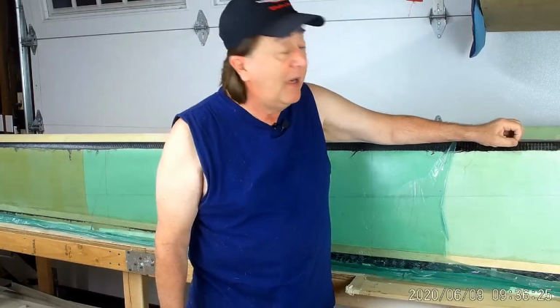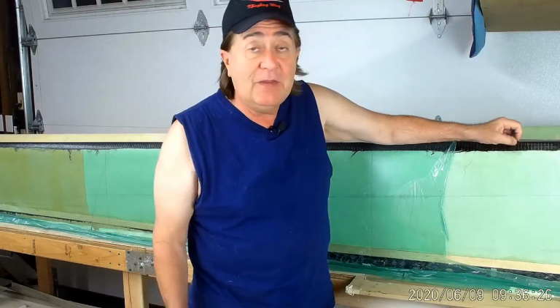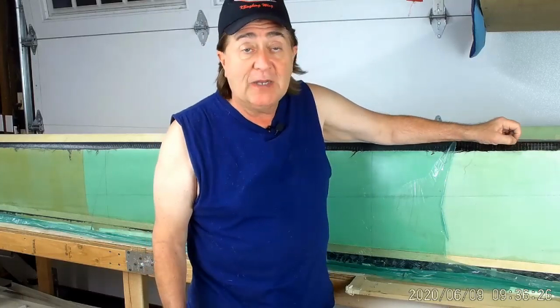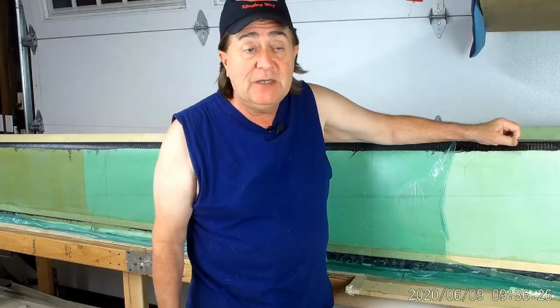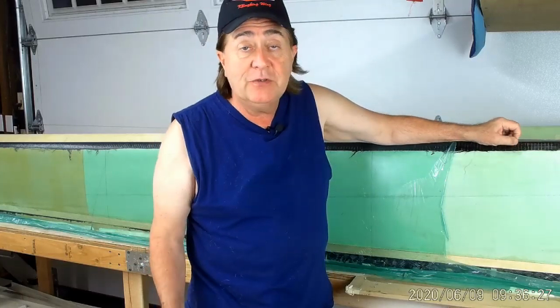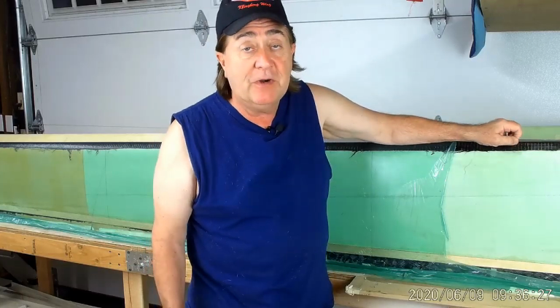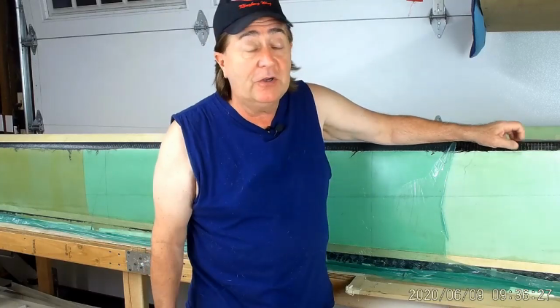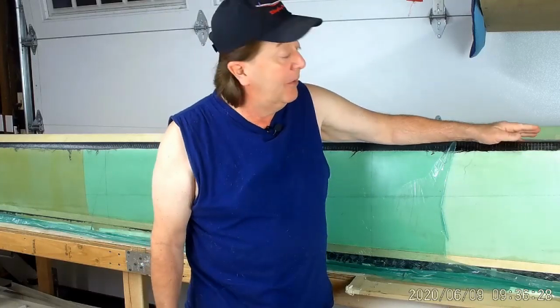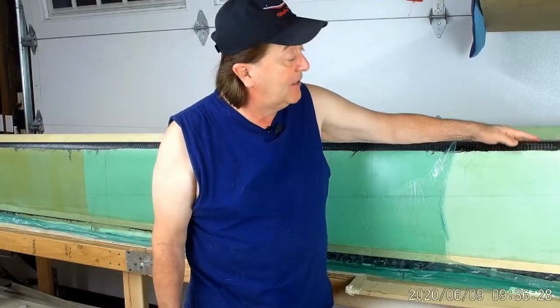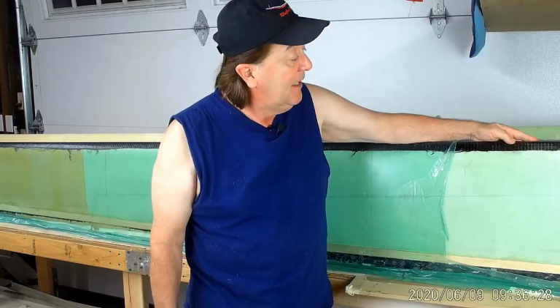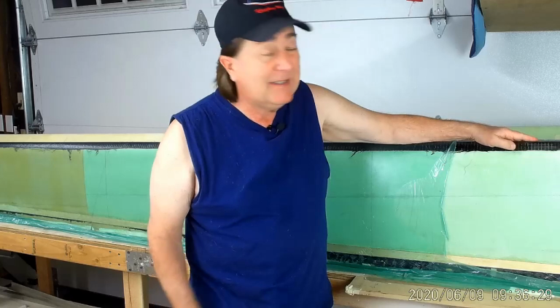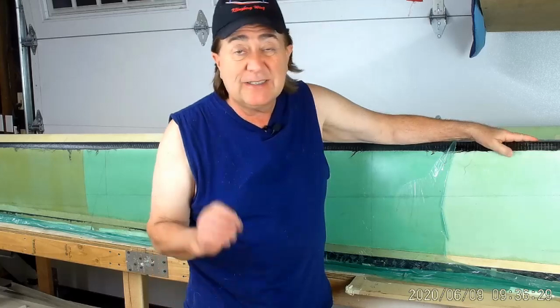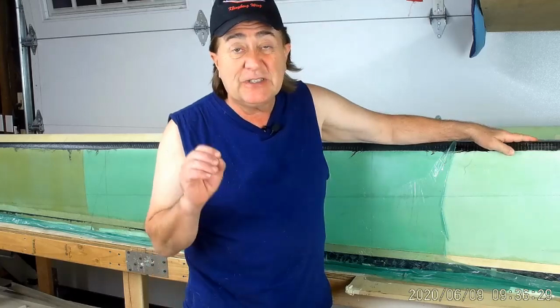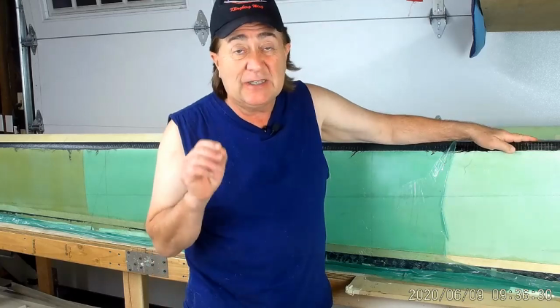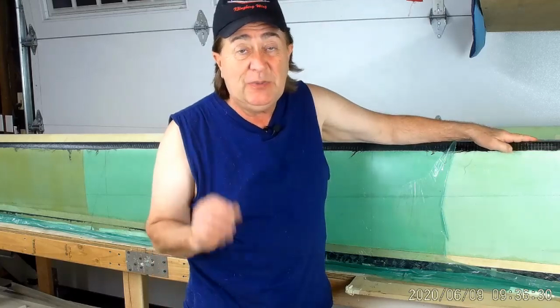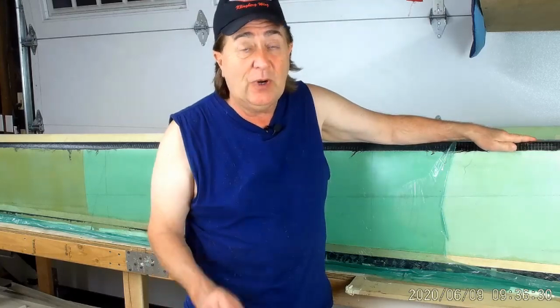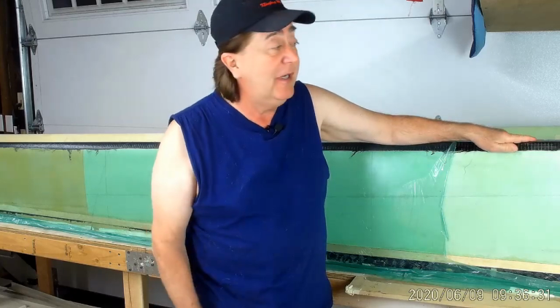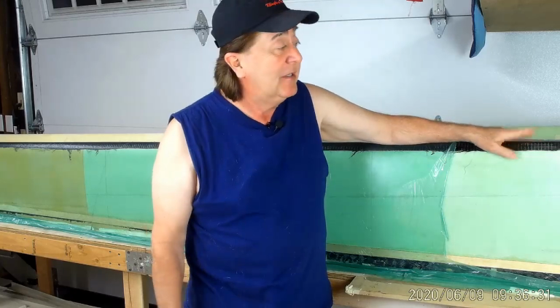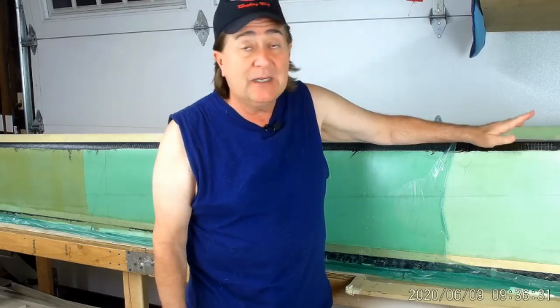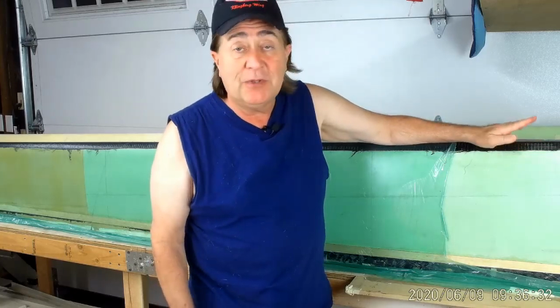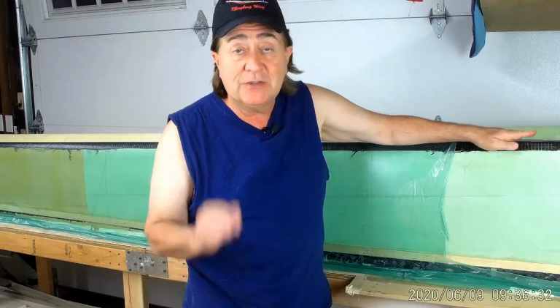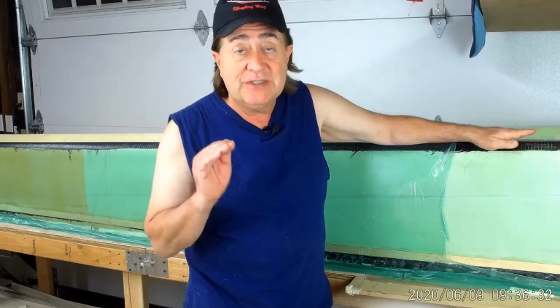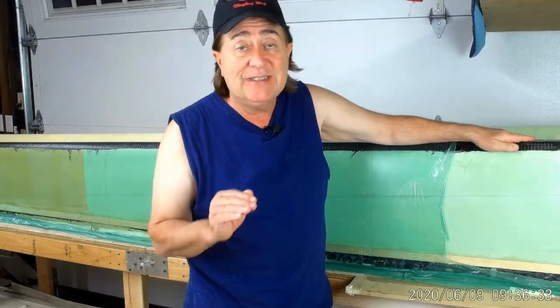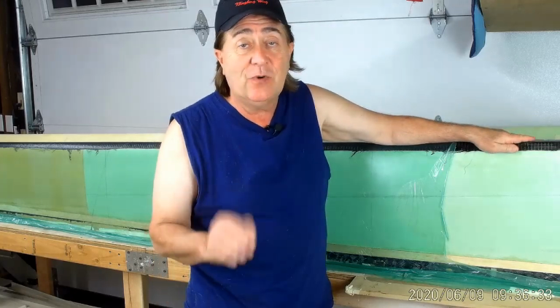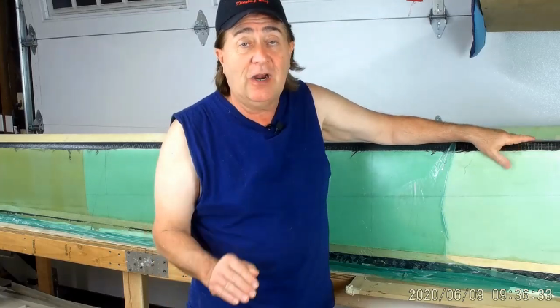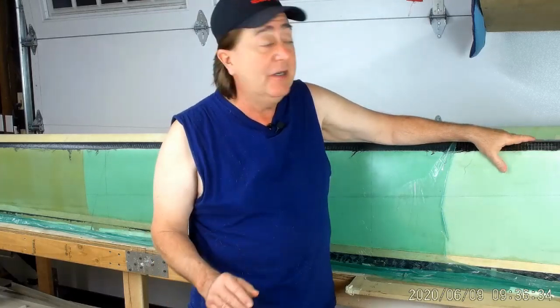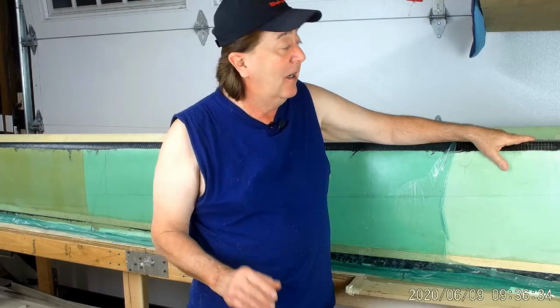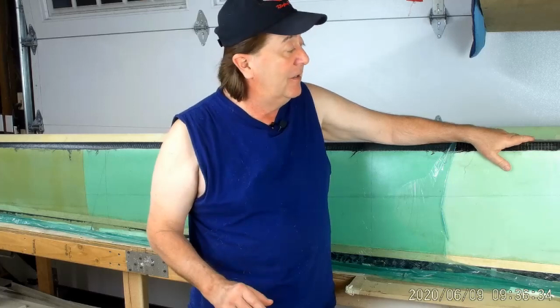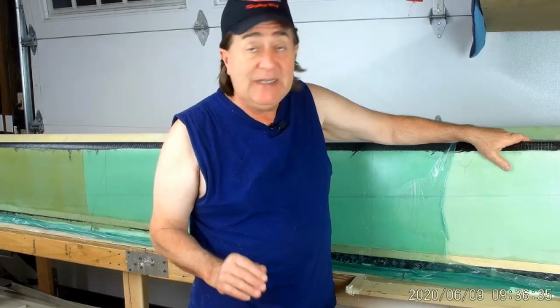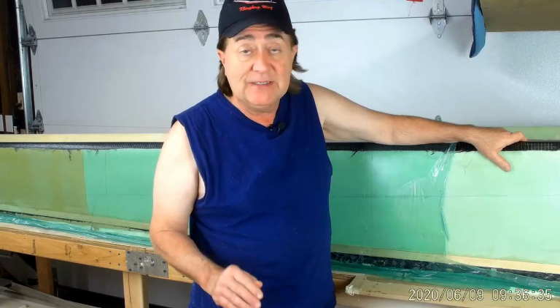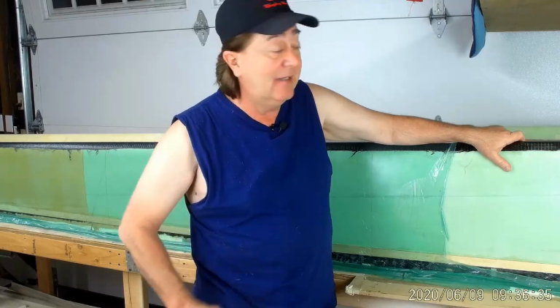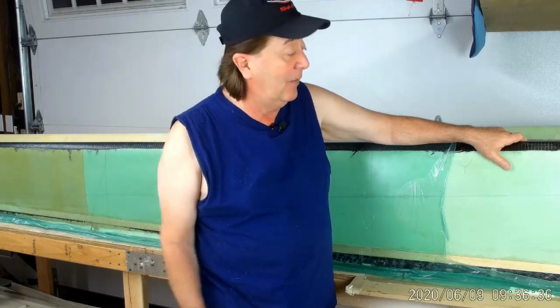Right now the epoxy — we use a very long cure epoxy — and this is still just a little bit rubbery. It'll take a couple of days so it's nice and rock hard, easy to sand that way.